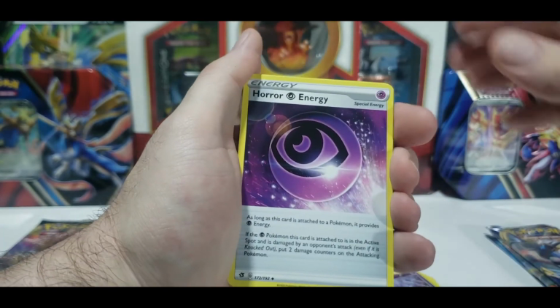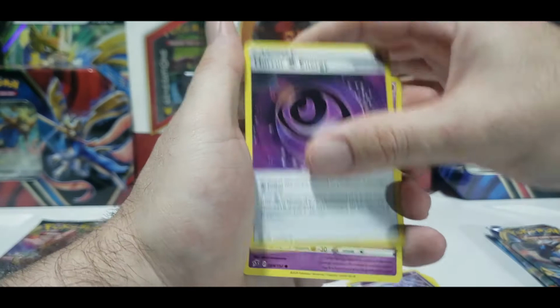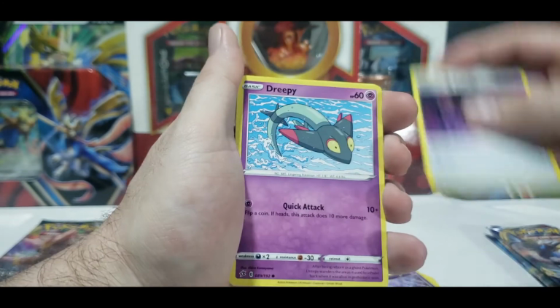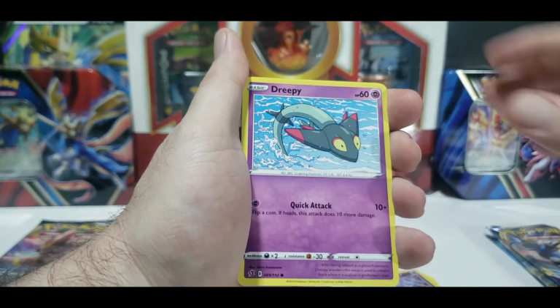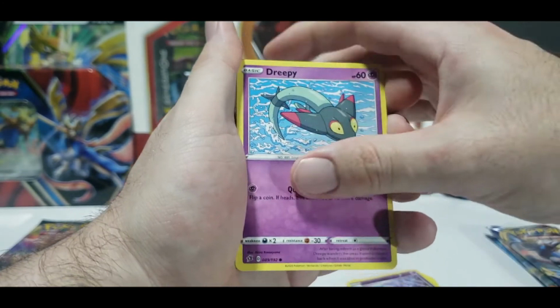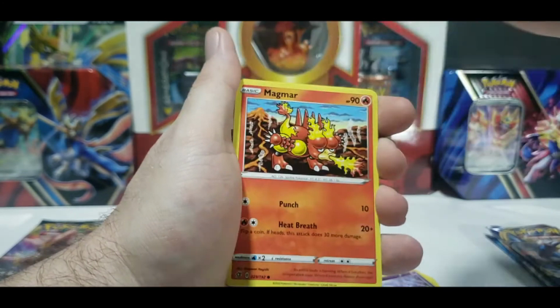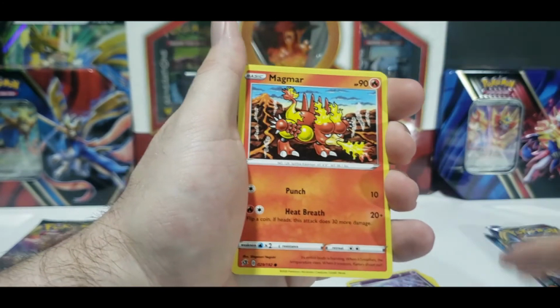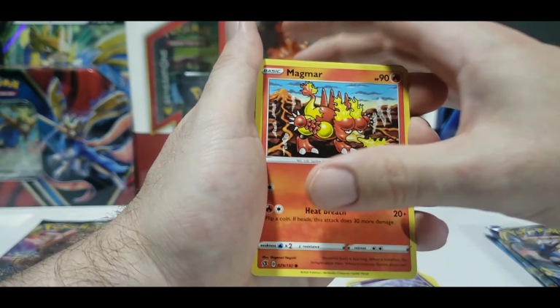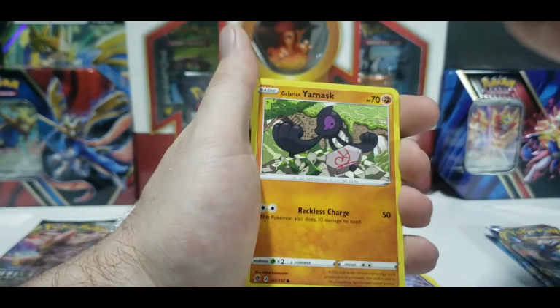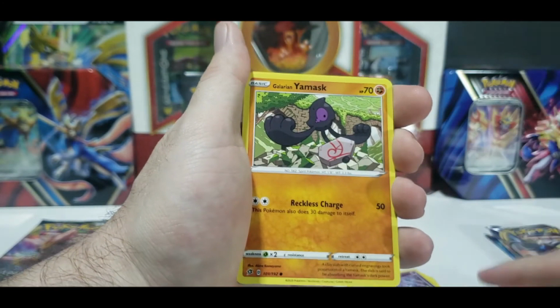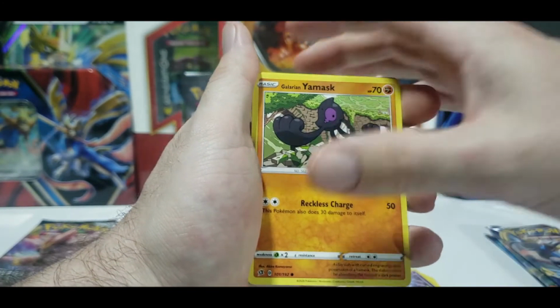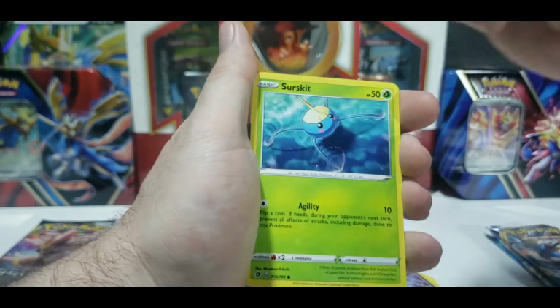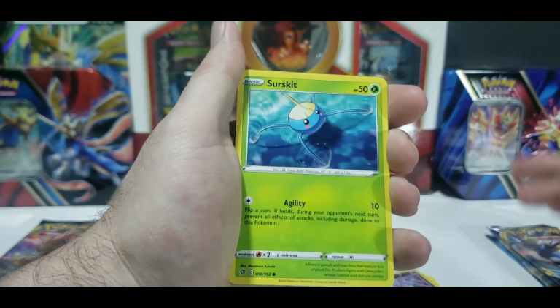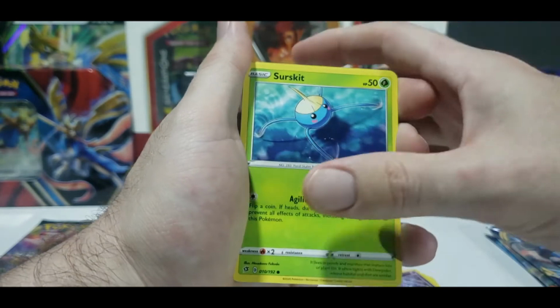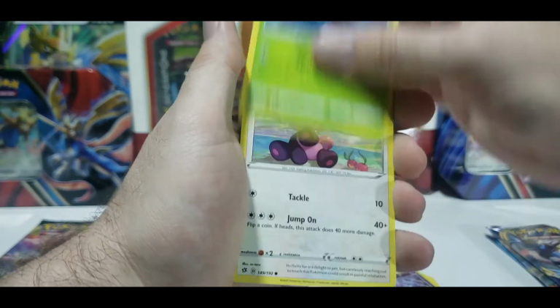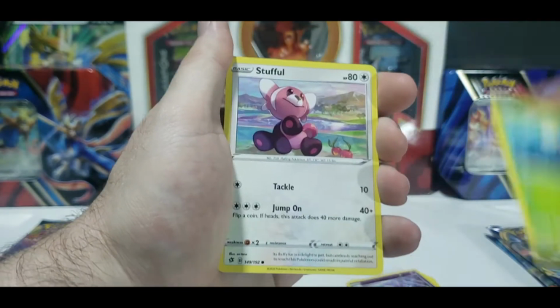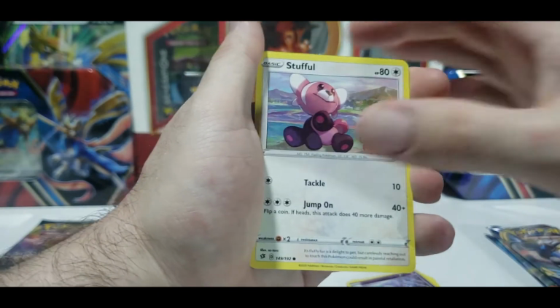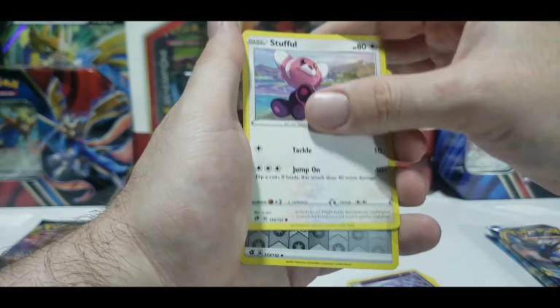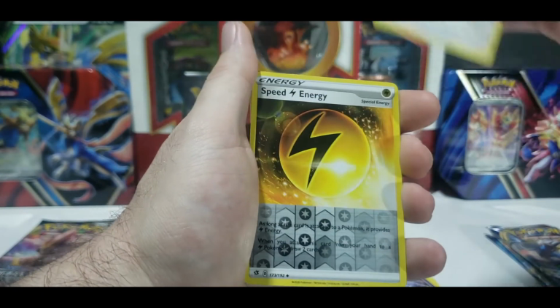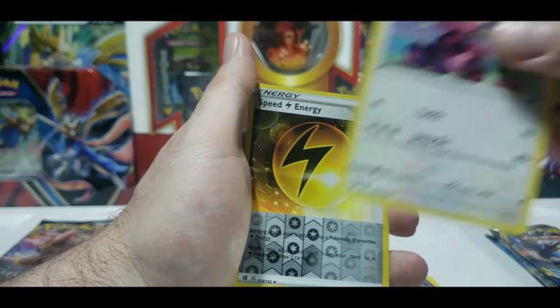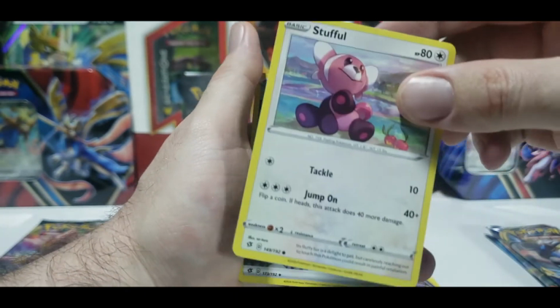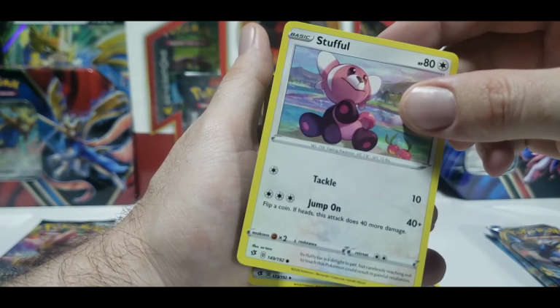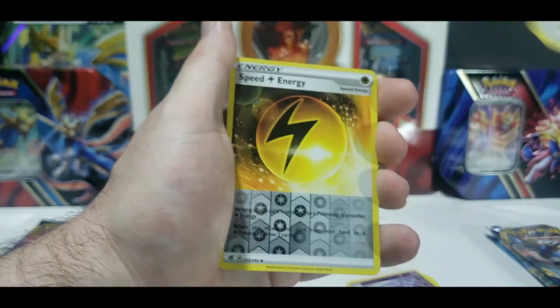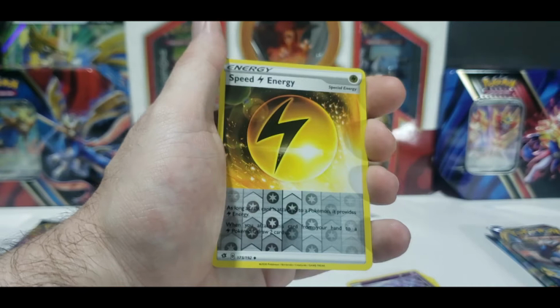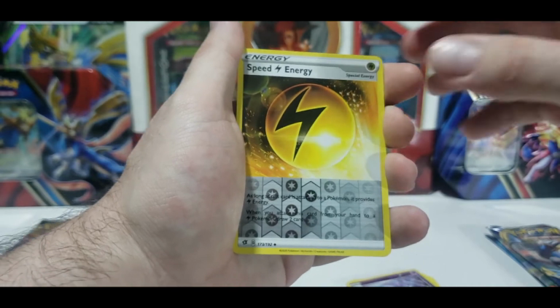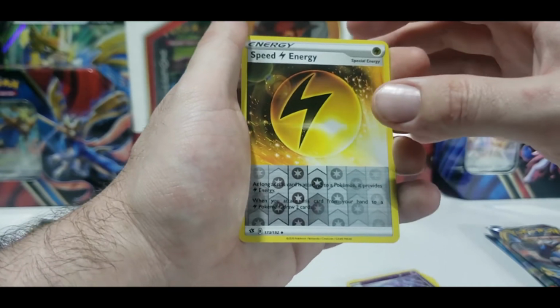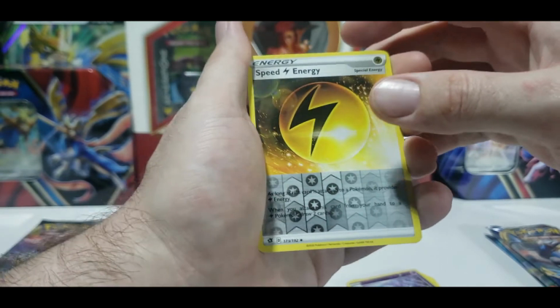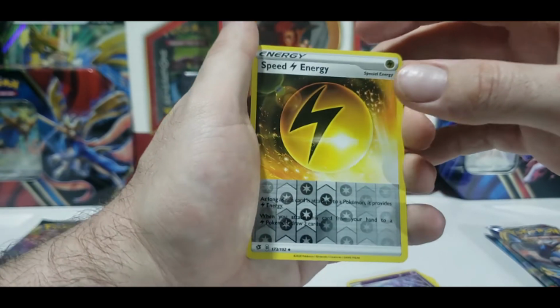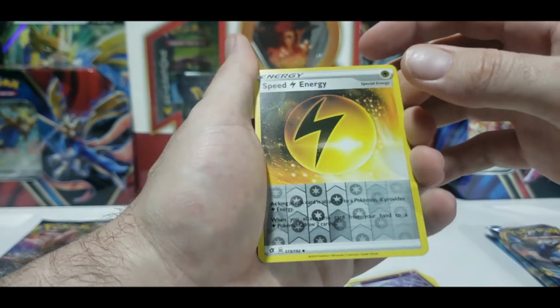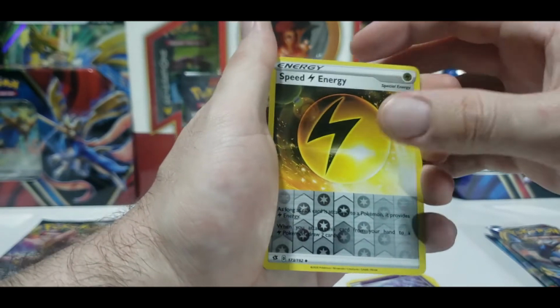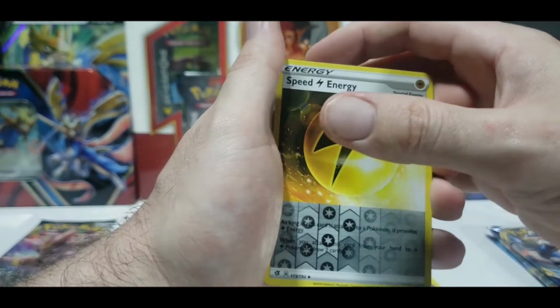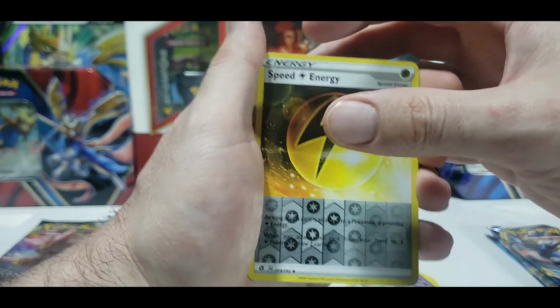Horror Energy, Dreepy, we got a Magmar, Yamask, Surskit, Stufful - that's how I feel after Thanksgiving dinner. Reverse Speed Energy, but I see something dark. What is it?